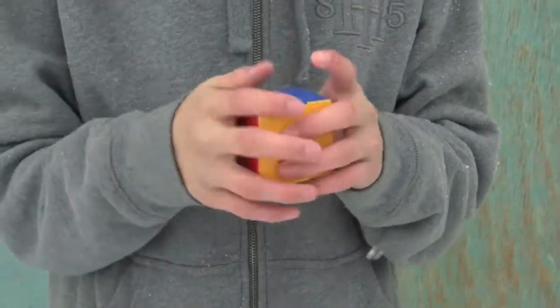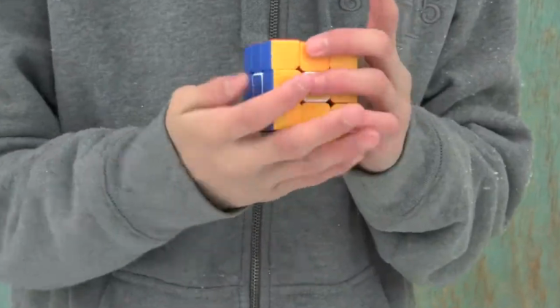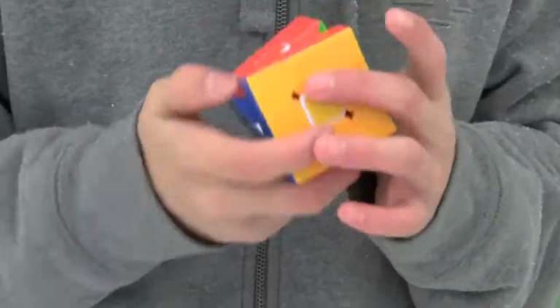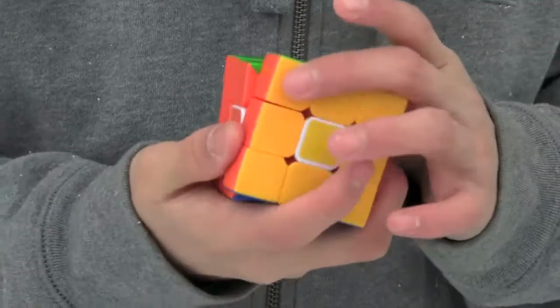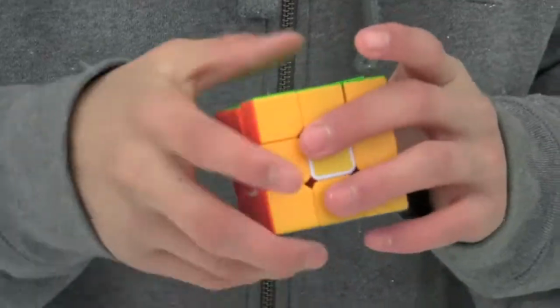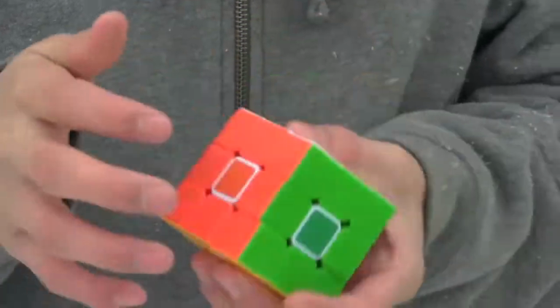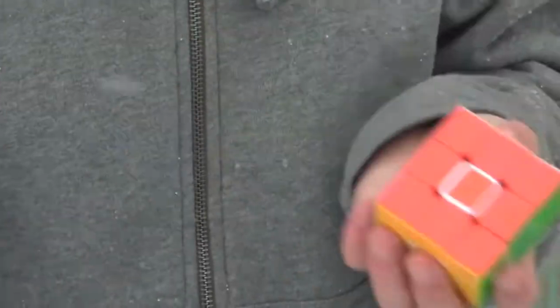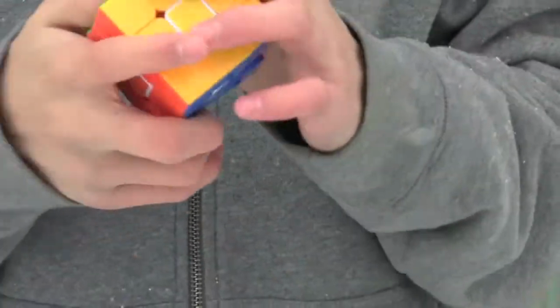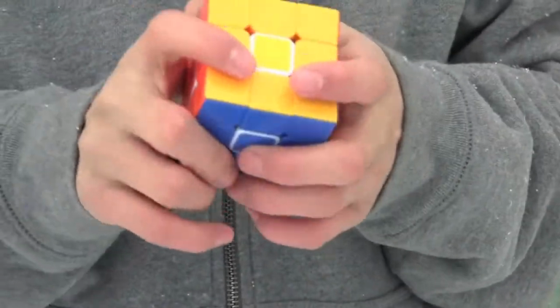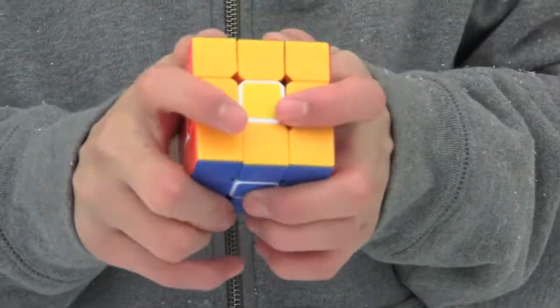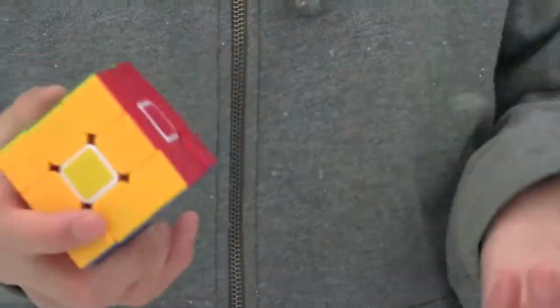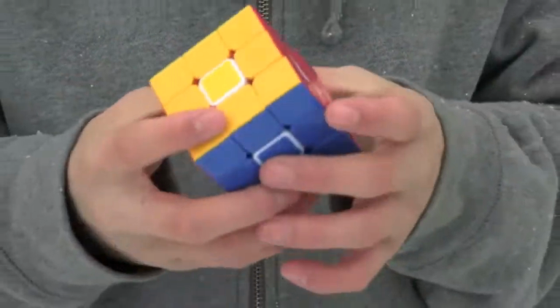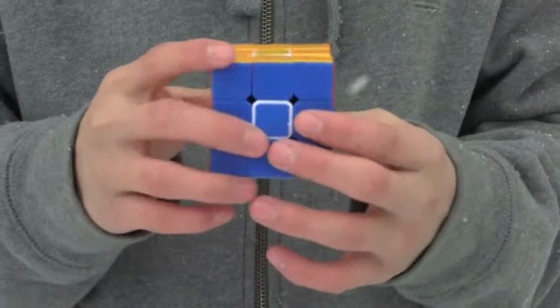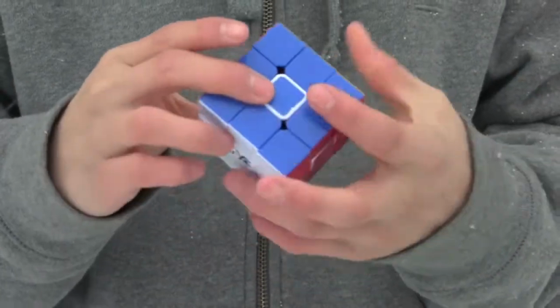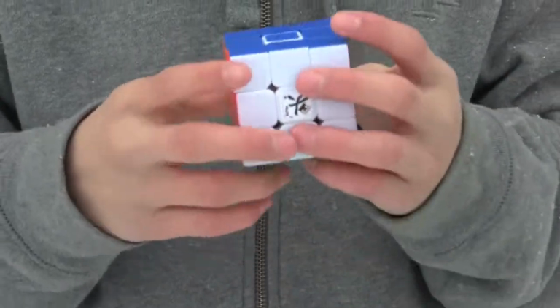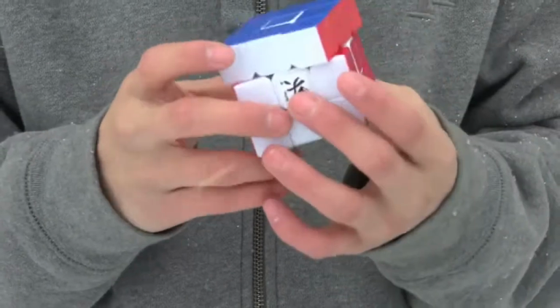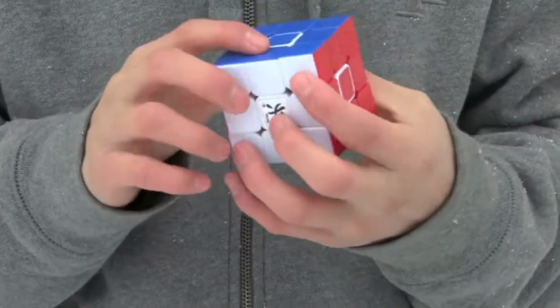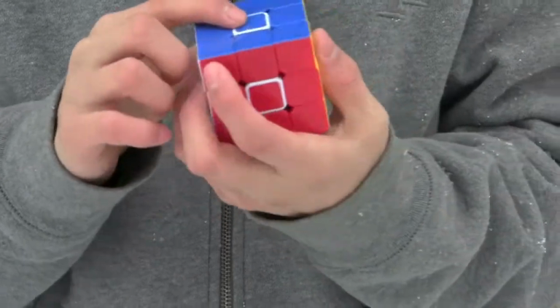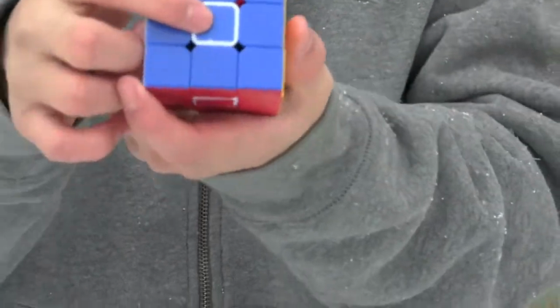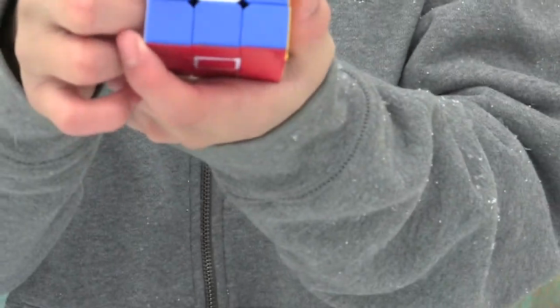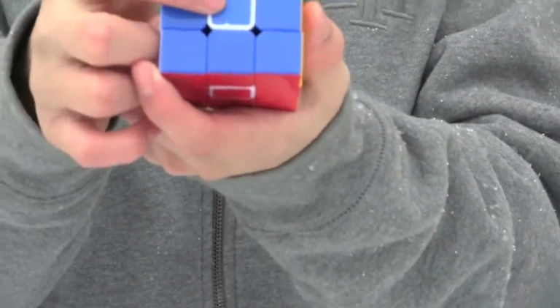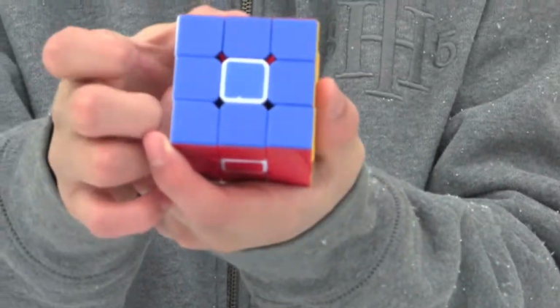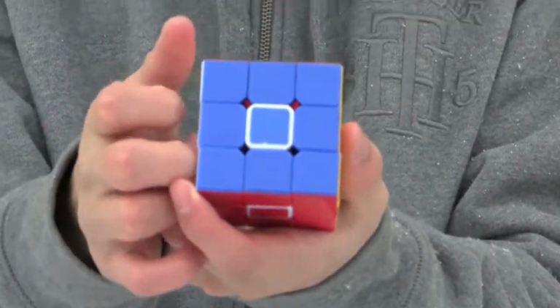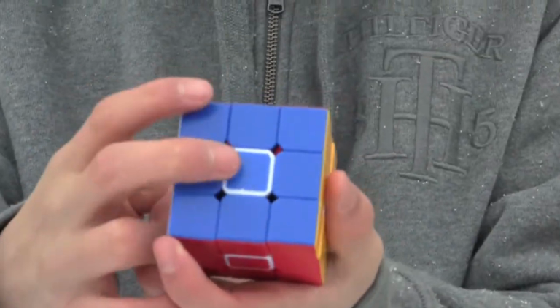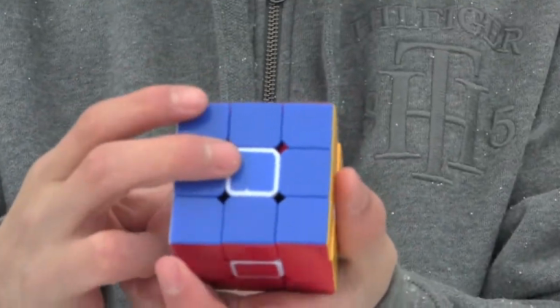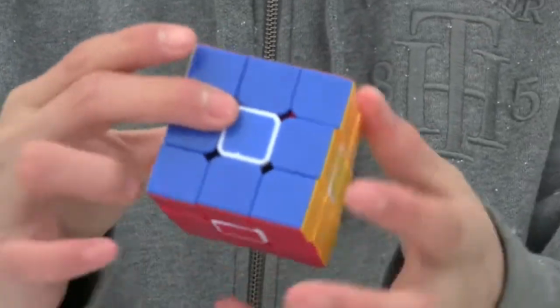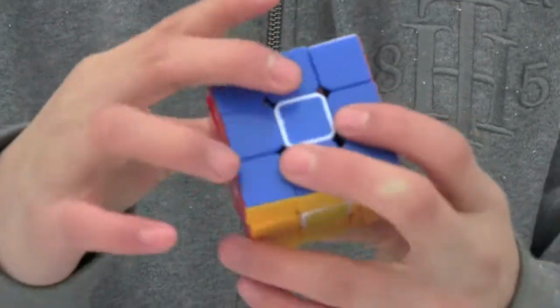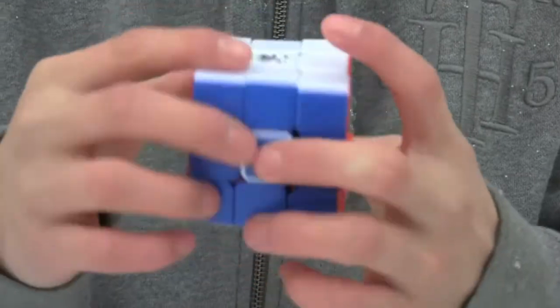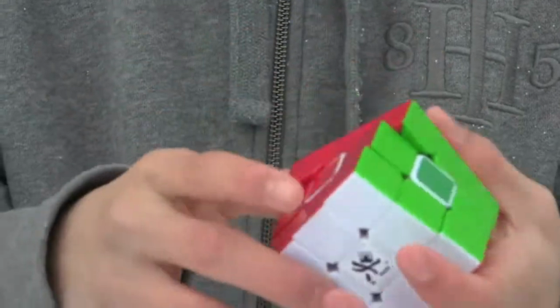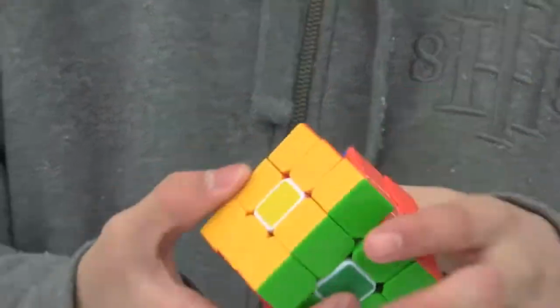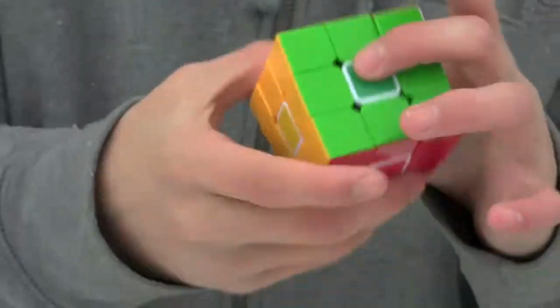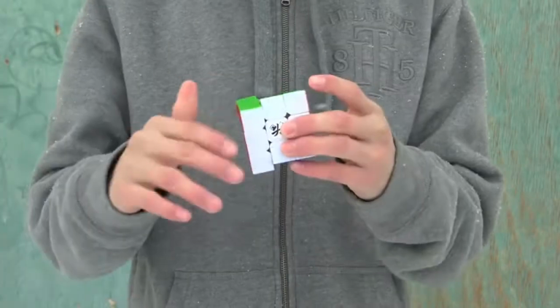The sticker quality is actually very good, so this means that the stickered Zanchi has very good stickers. As you can see, there's only a small chip on the blue side but no other side is really damaged.